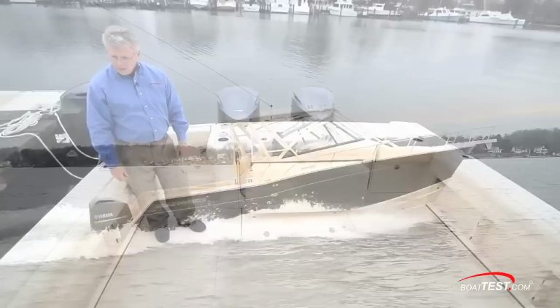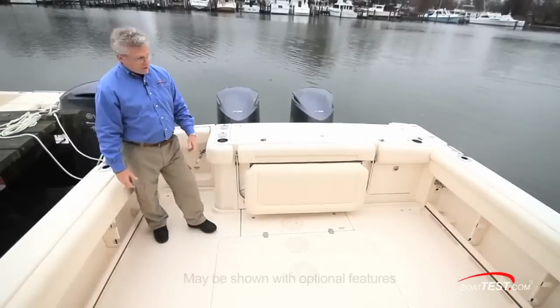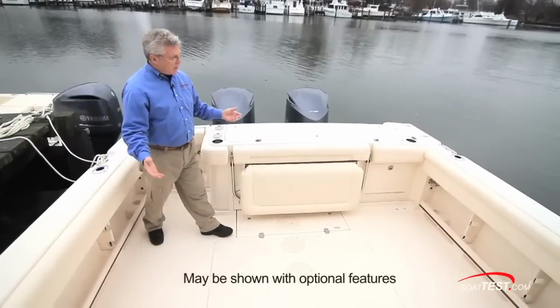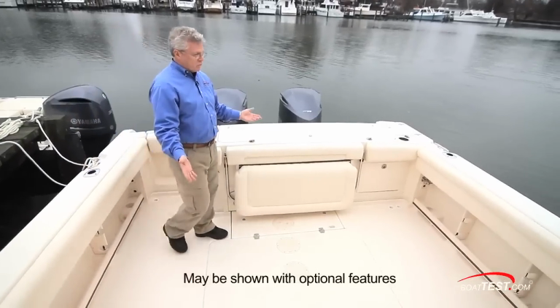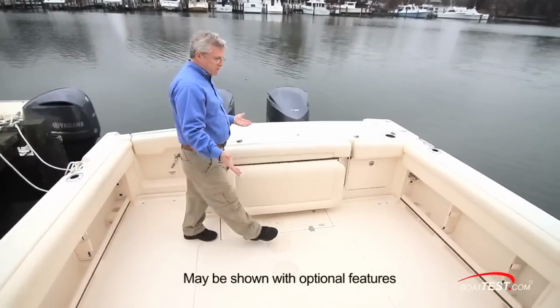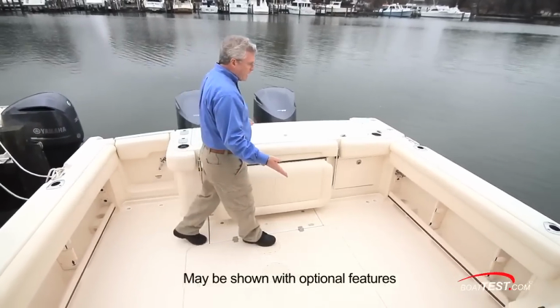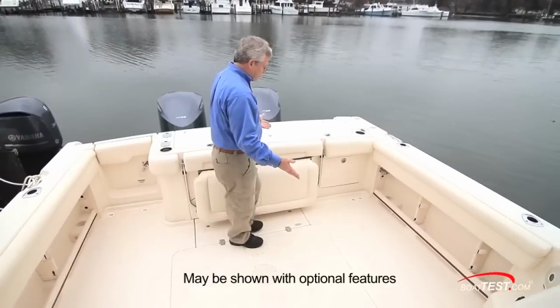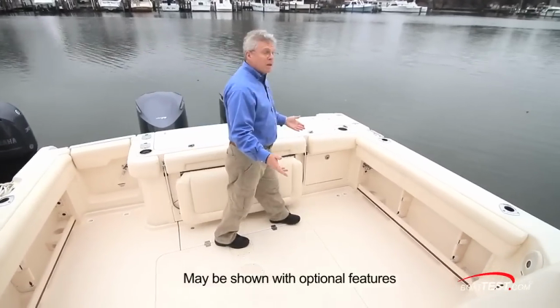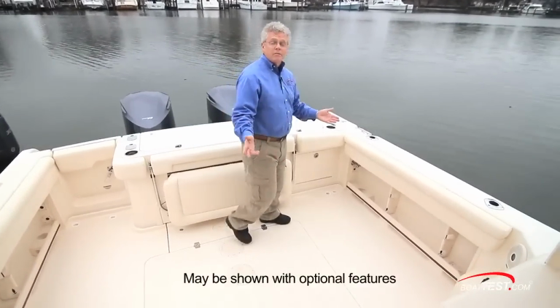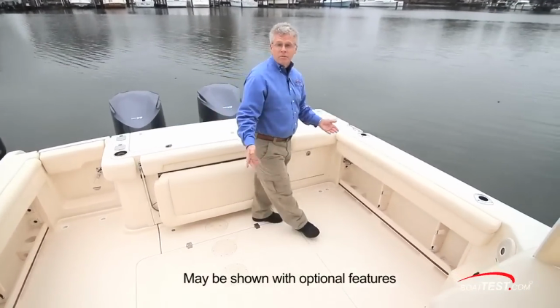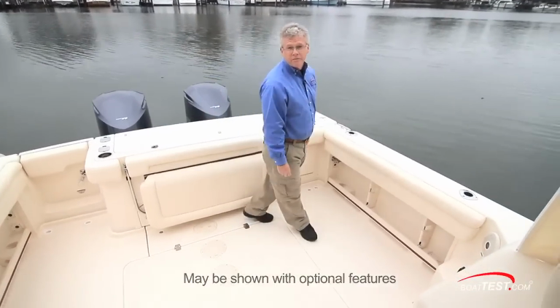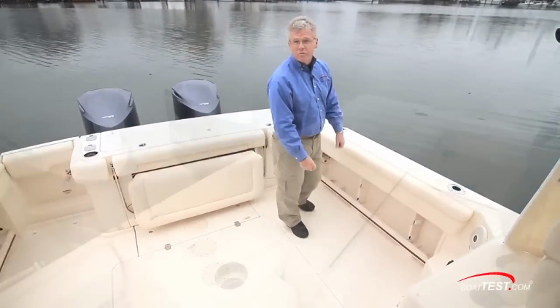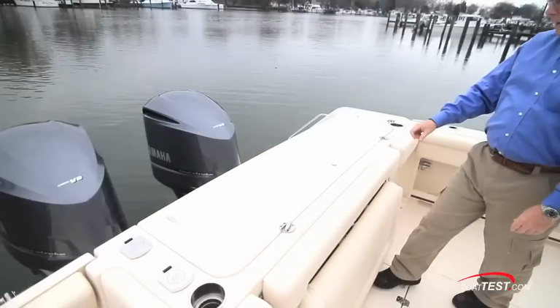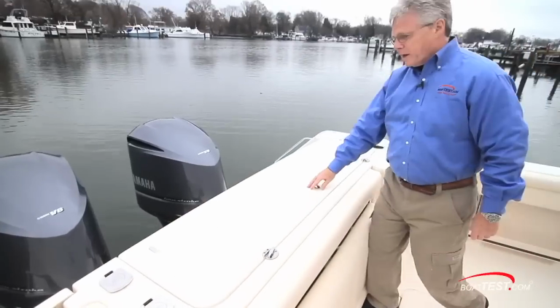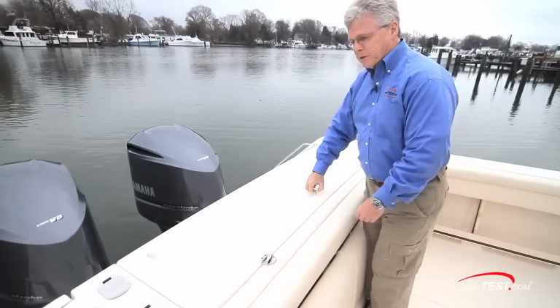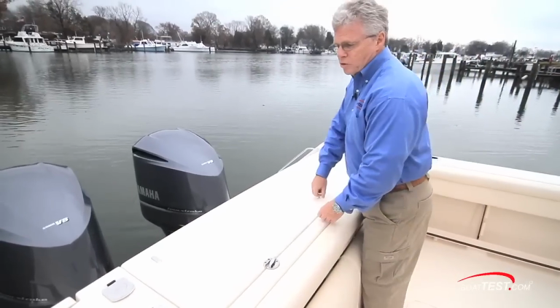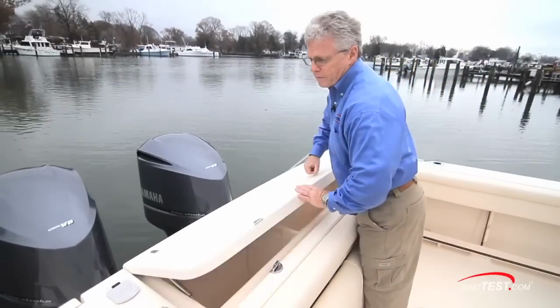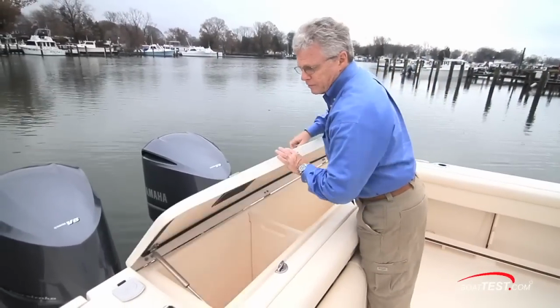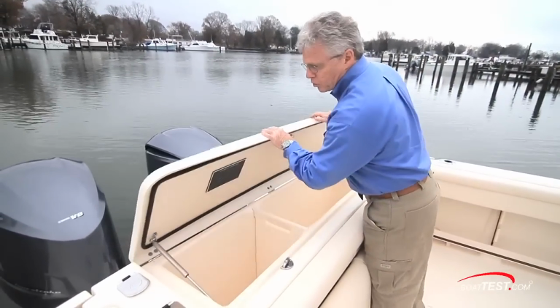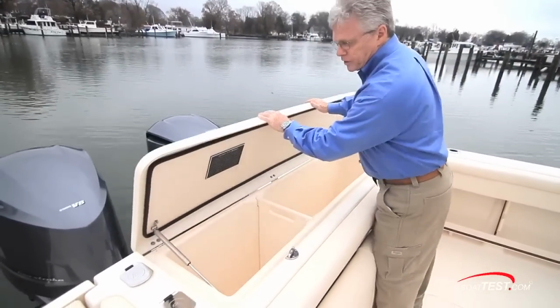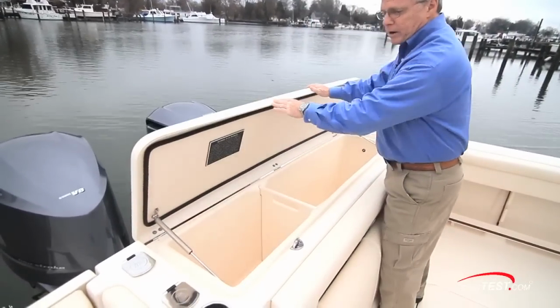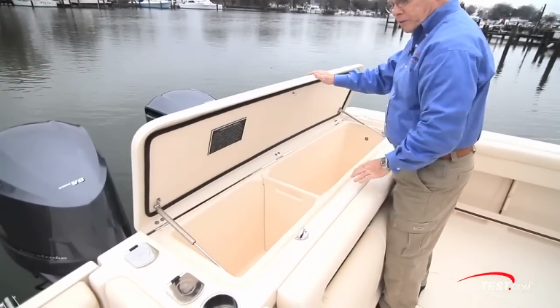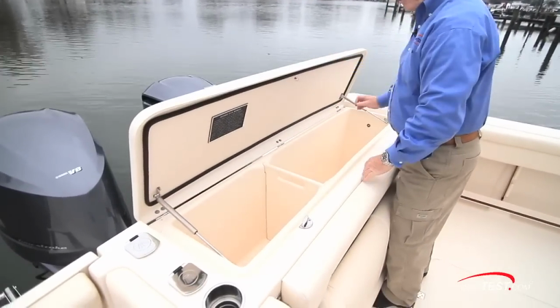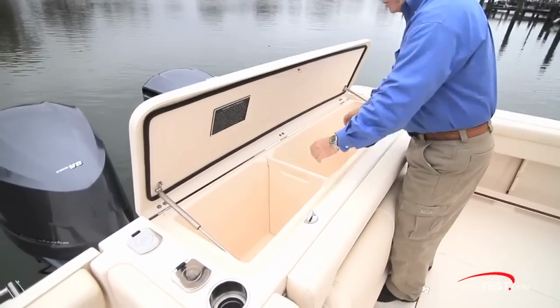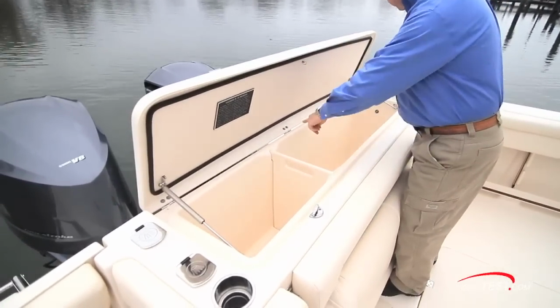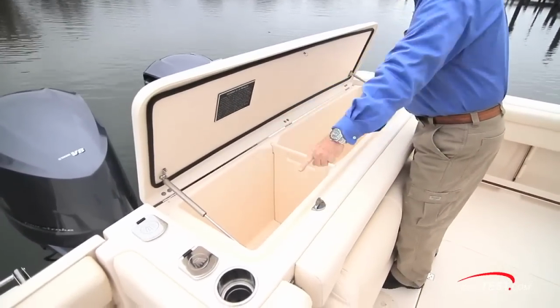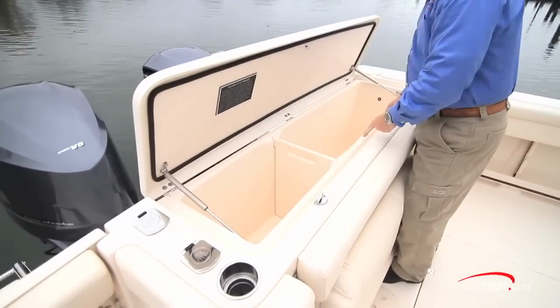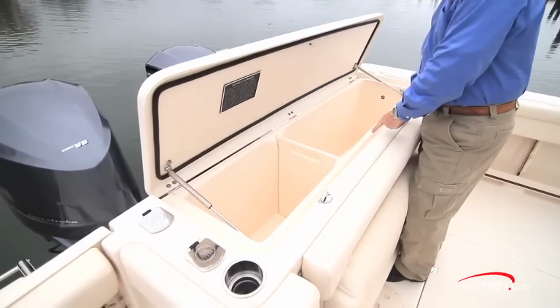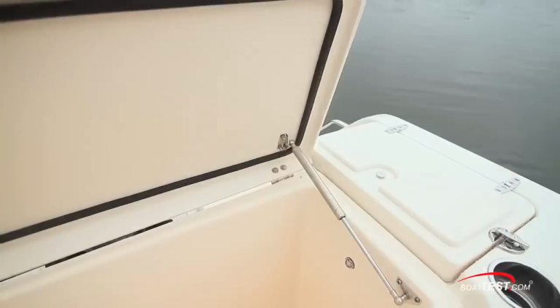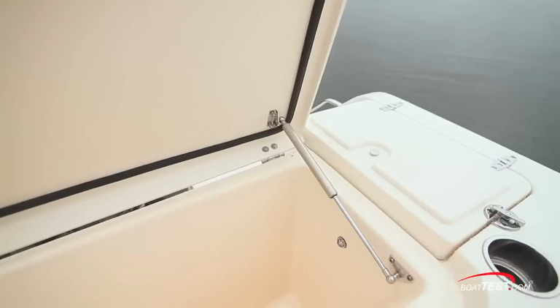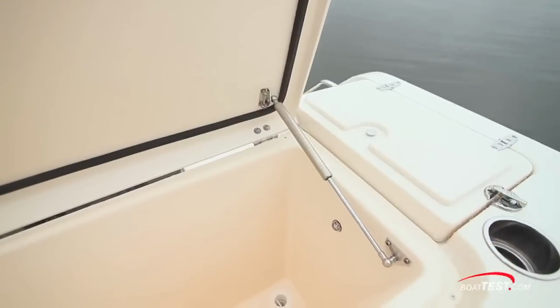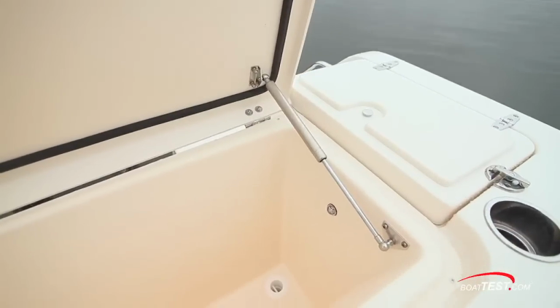It starts with 80 square feet of open cockpit space, plenty of room for fighting a fish. In the transom, a 254-quart fish locker. This one is chilled — the chilled plates are surrounding the exterior so they don't impinge on the capacity.